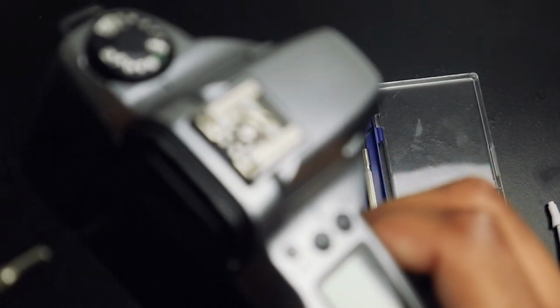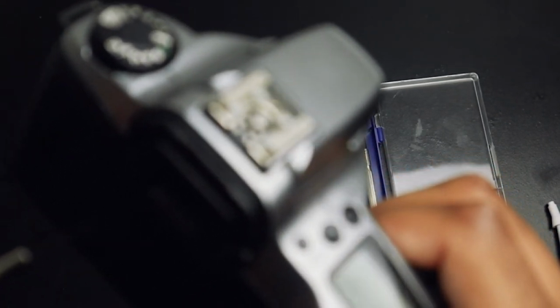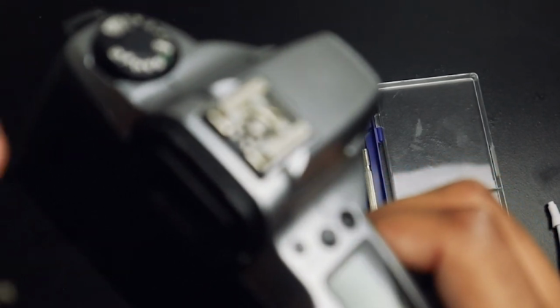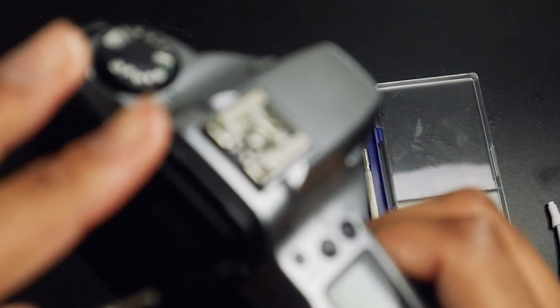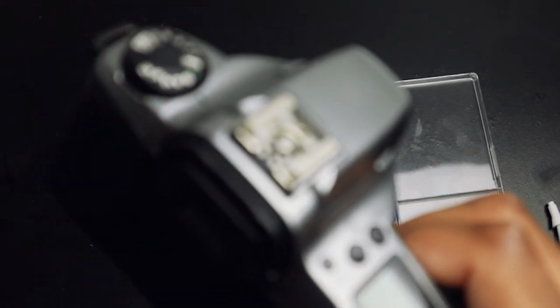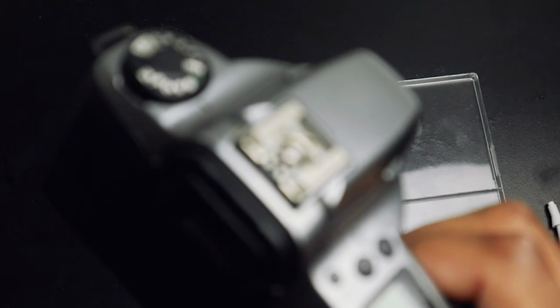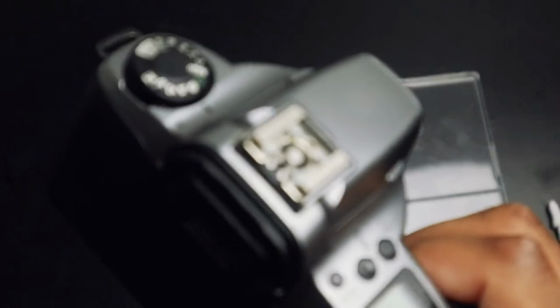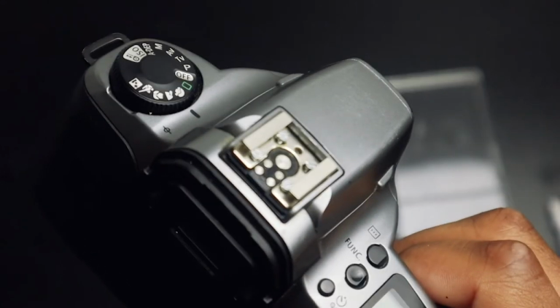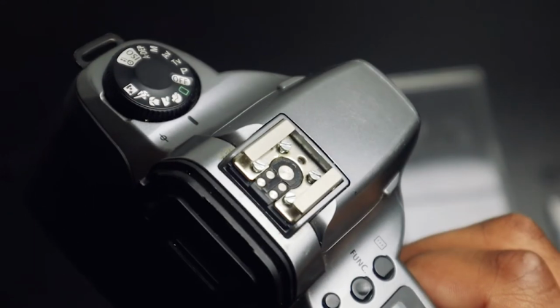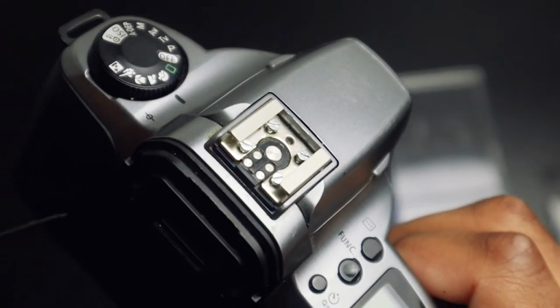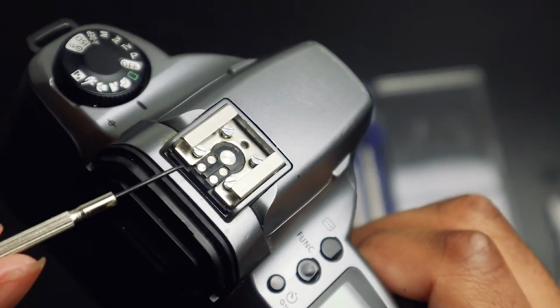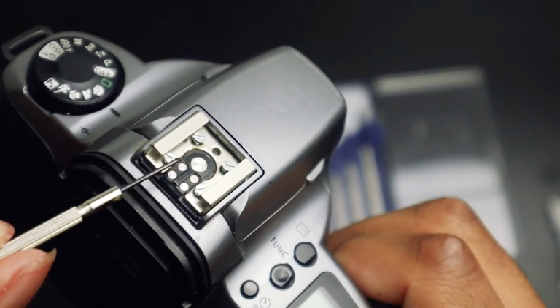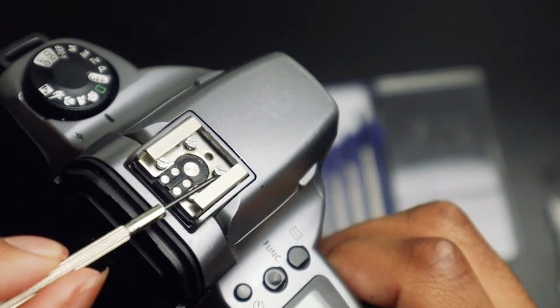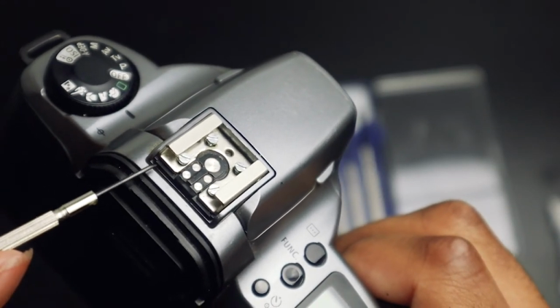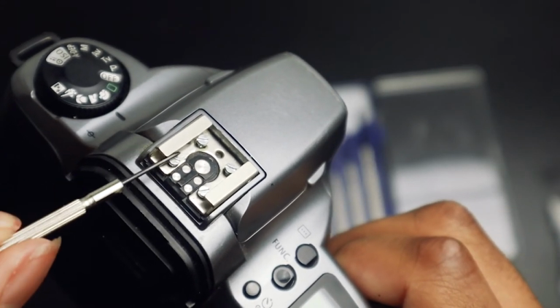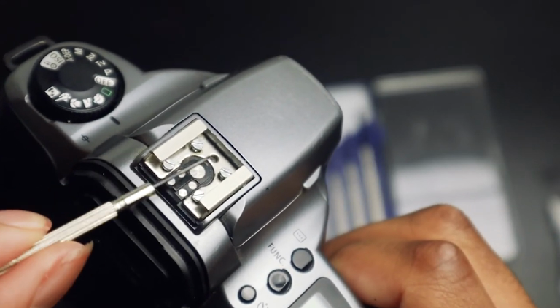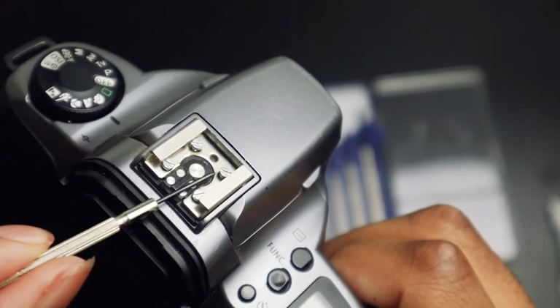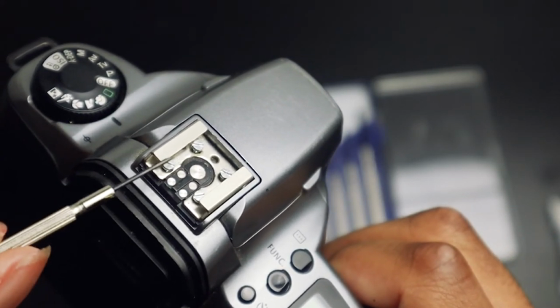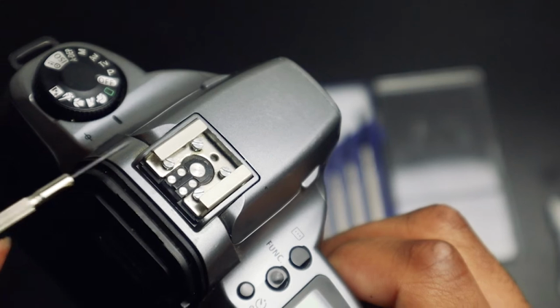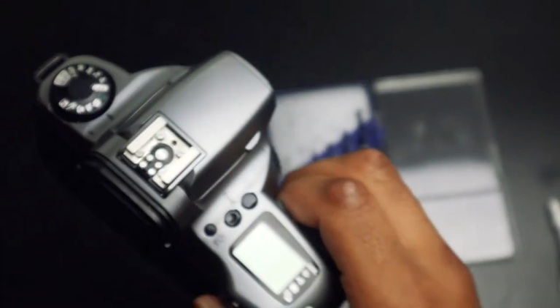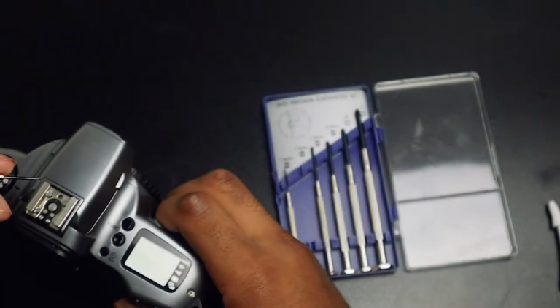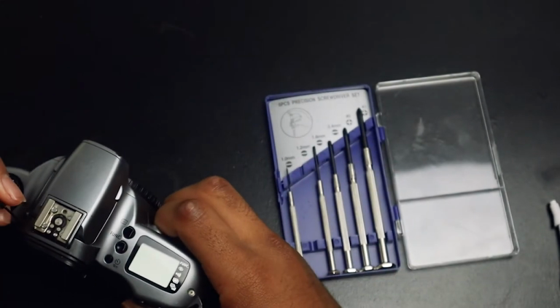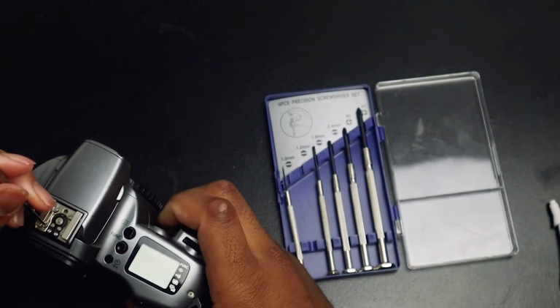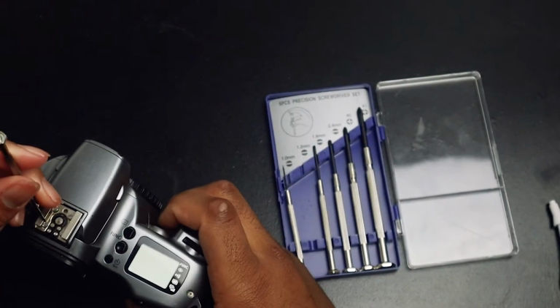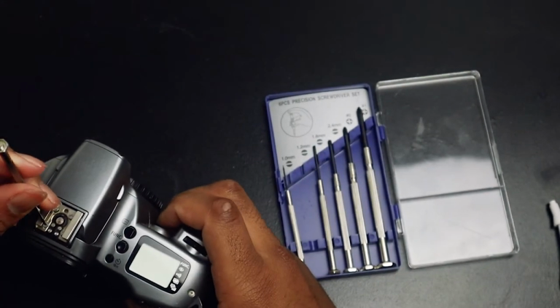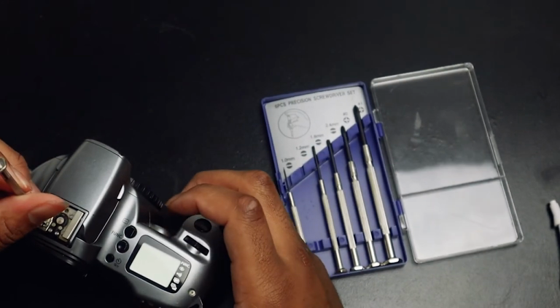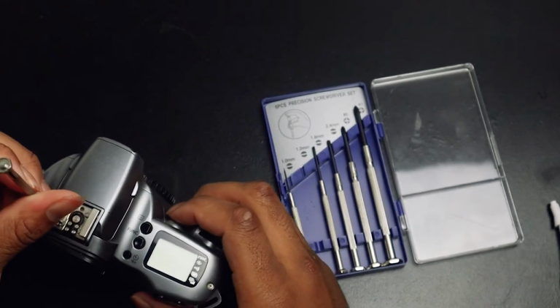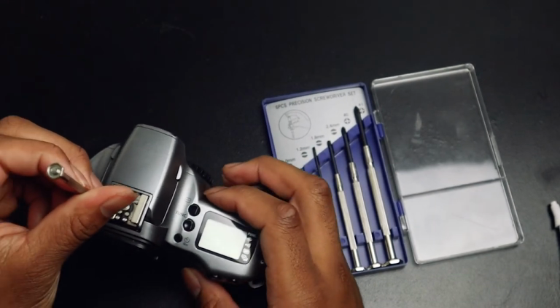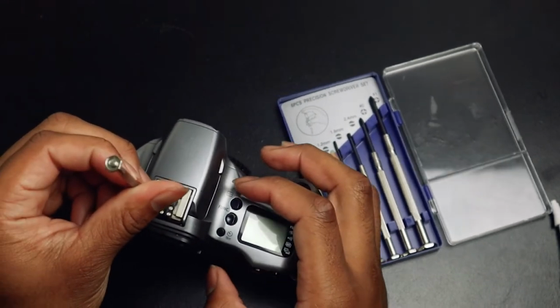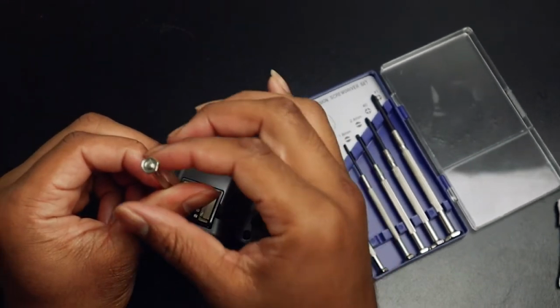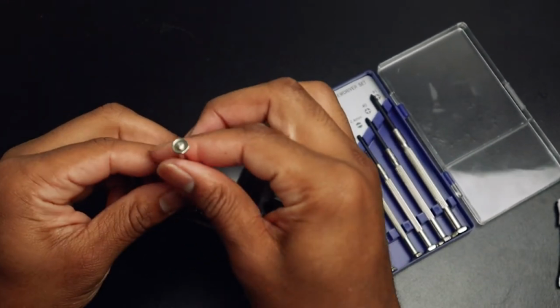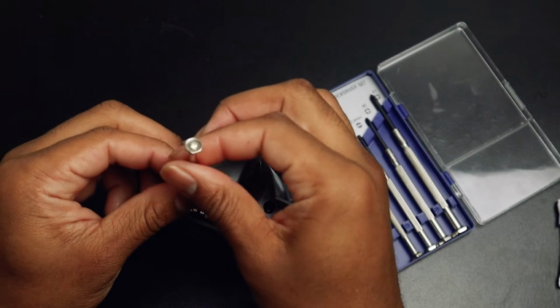Once you take off the plate, your screws are exposed. Now you have to unscrew them all the way, then put the Loctite on, and then screw them back on. So I'm going to do that right now.